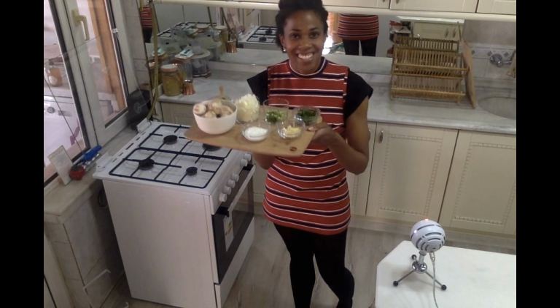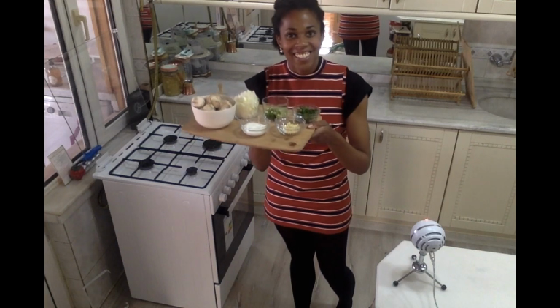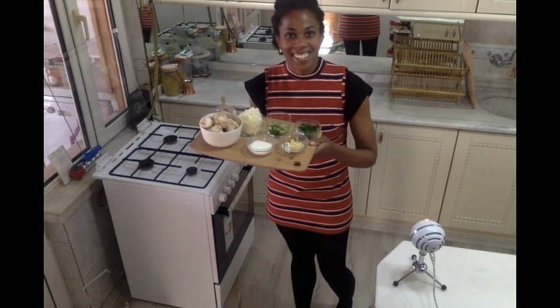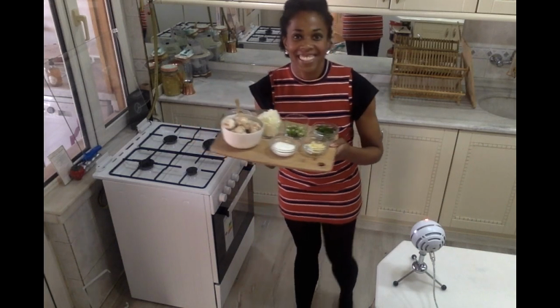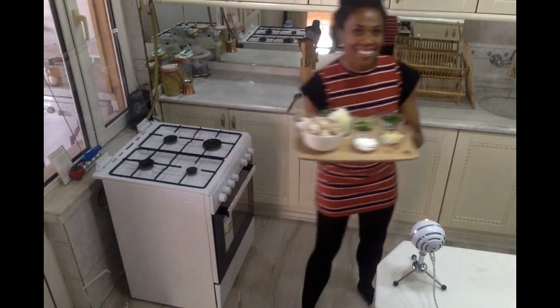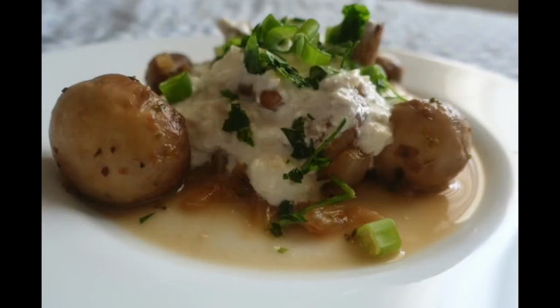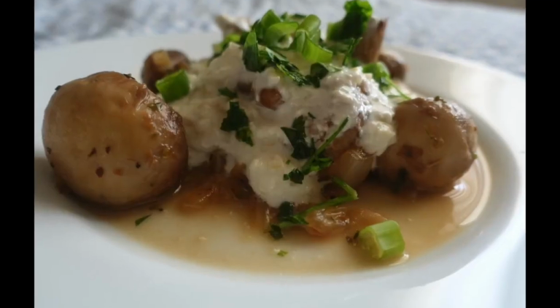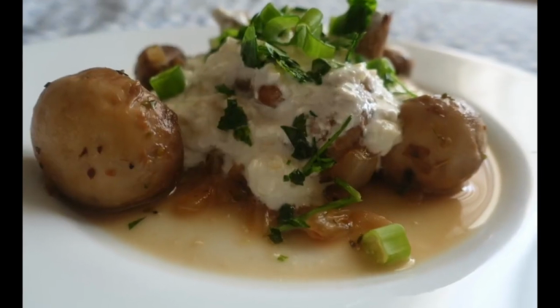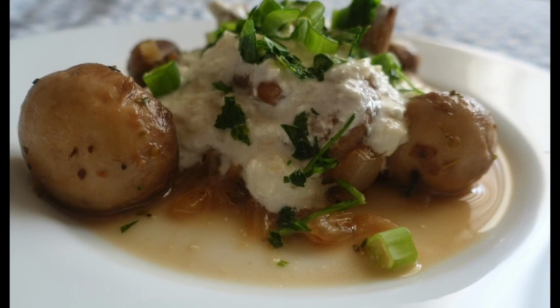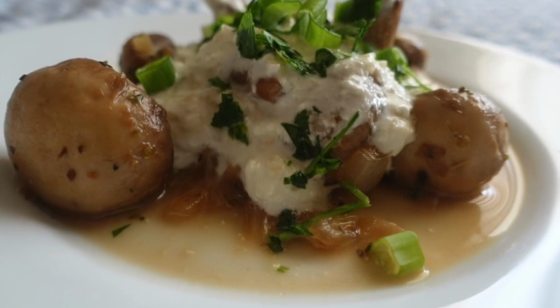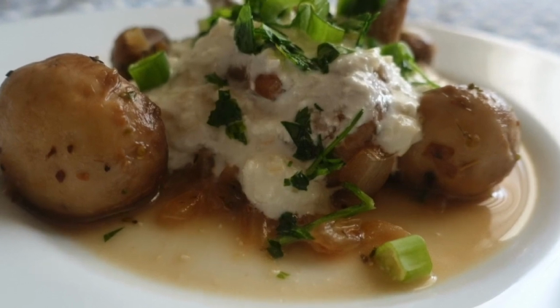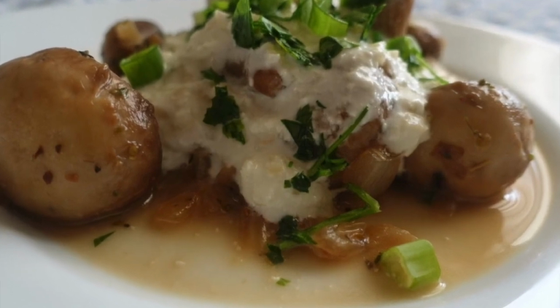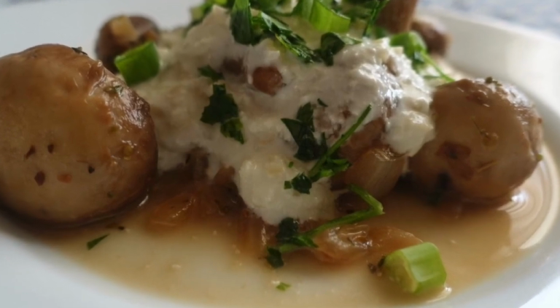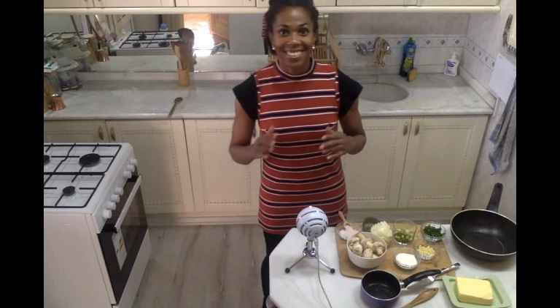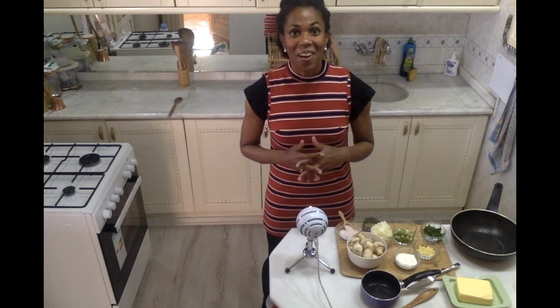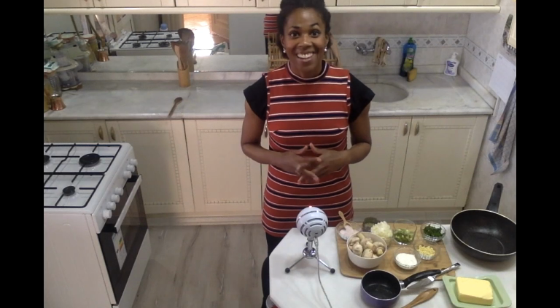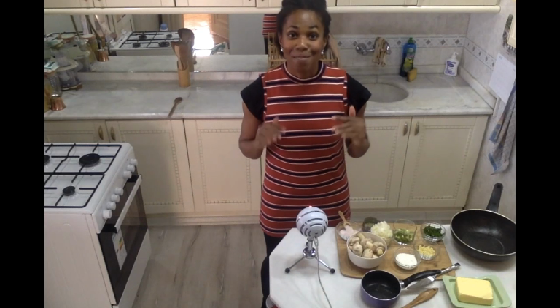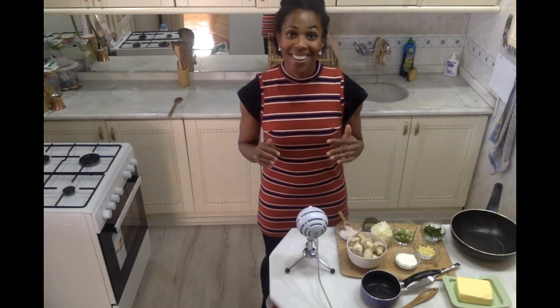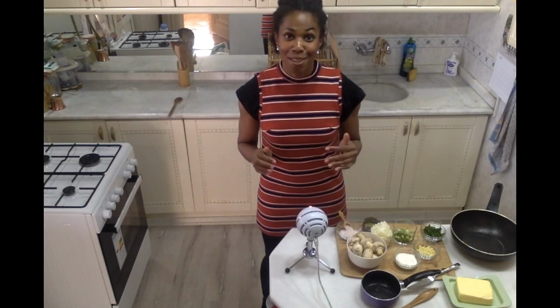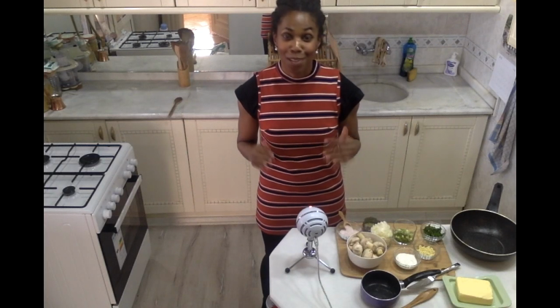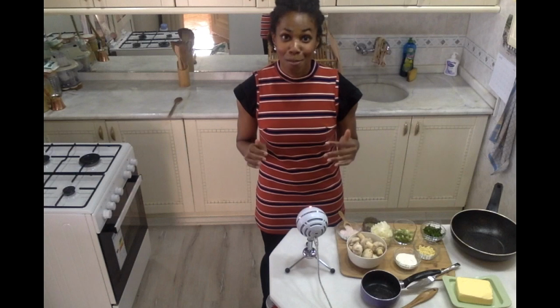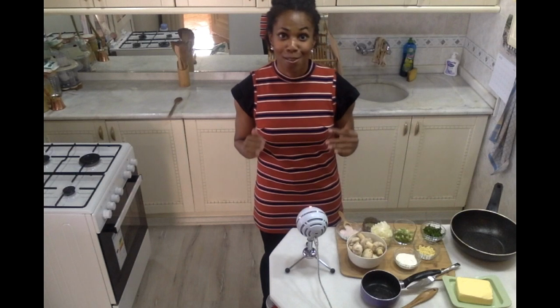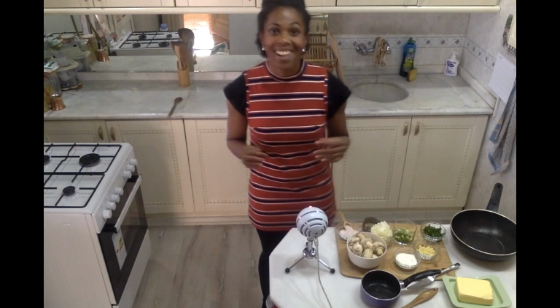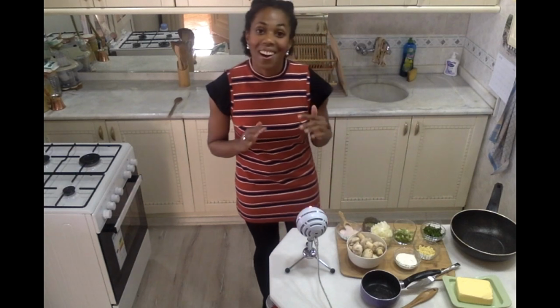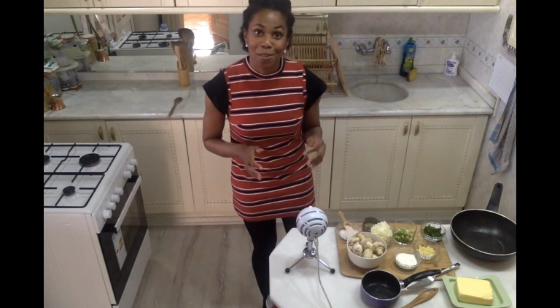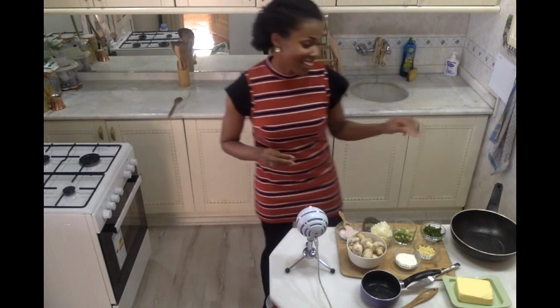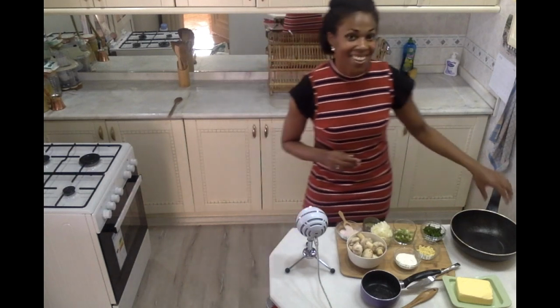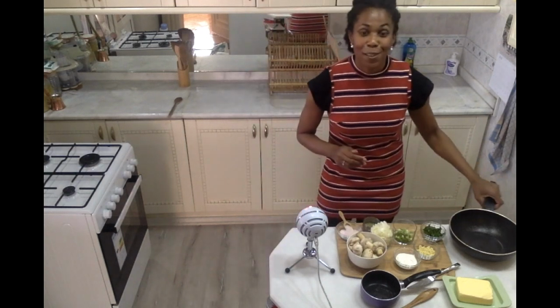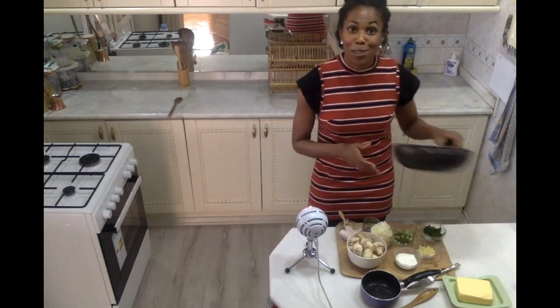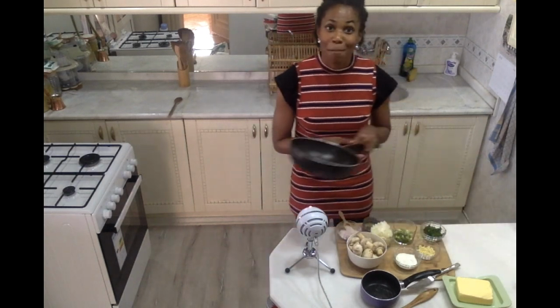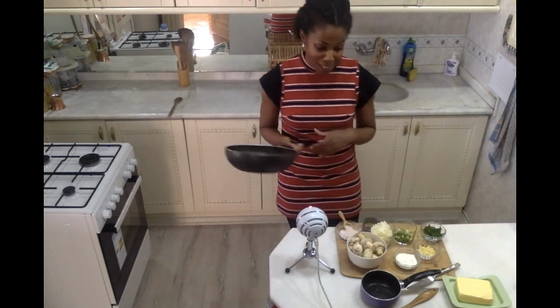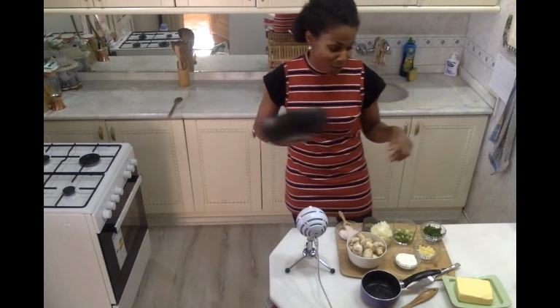So let's get started. To make our Champignon mit Knoblauch-Sauce — our mushrooms with garlic sauce — first and foremost I'm going to start by sautéing my mushrooms.